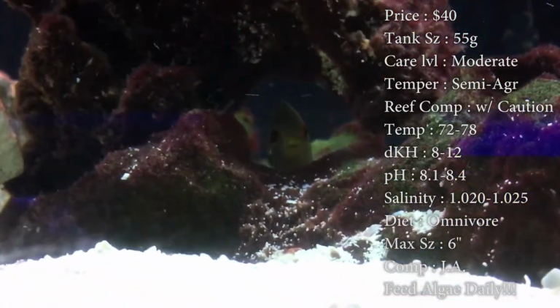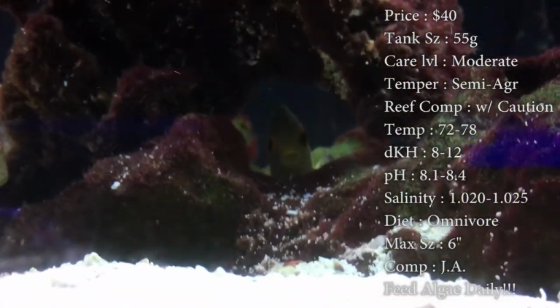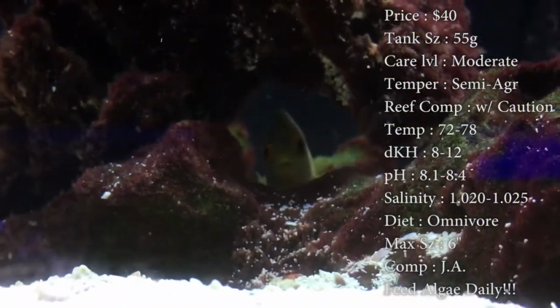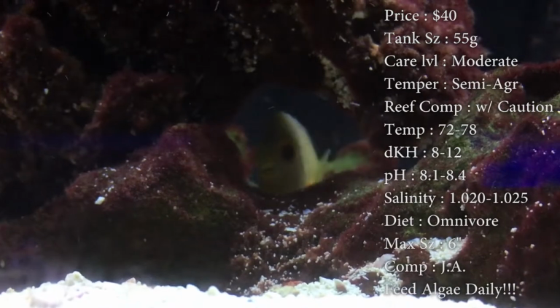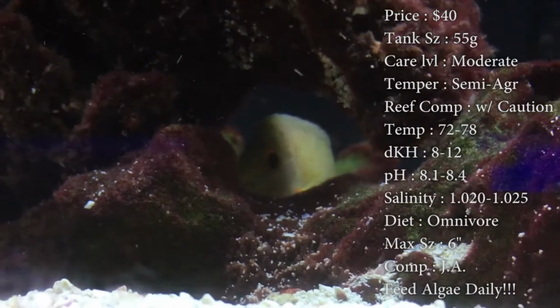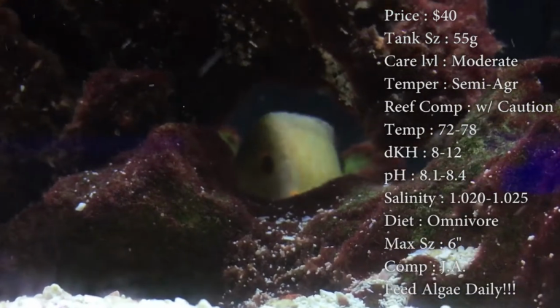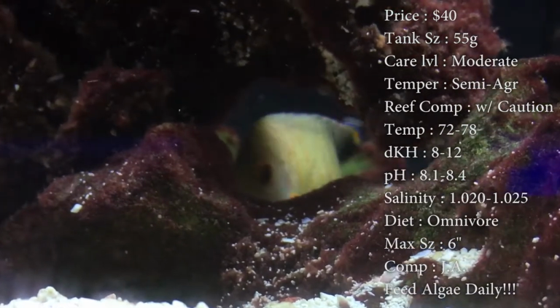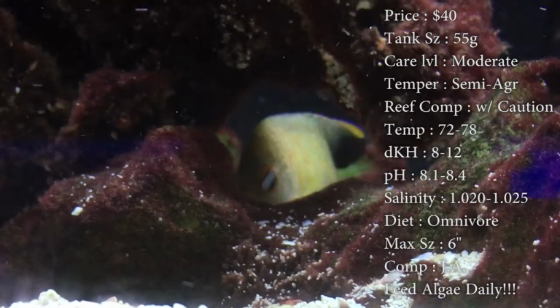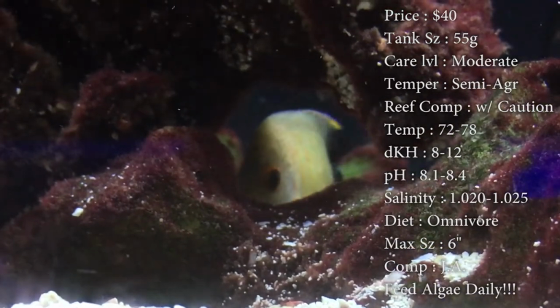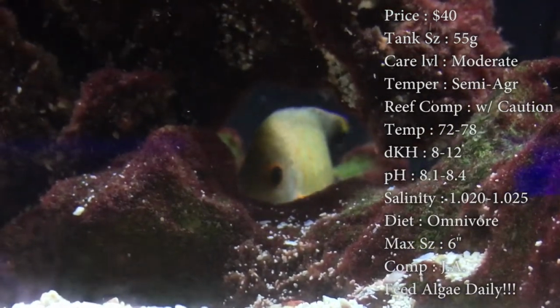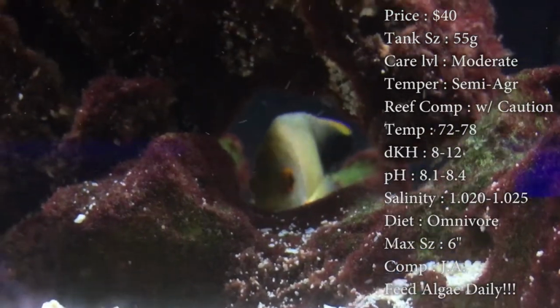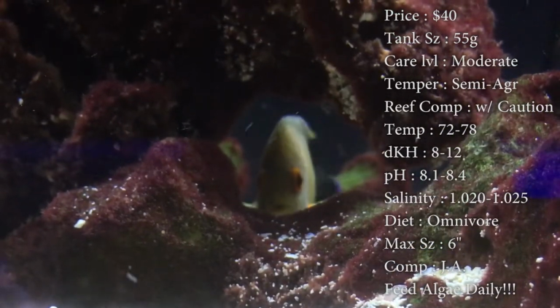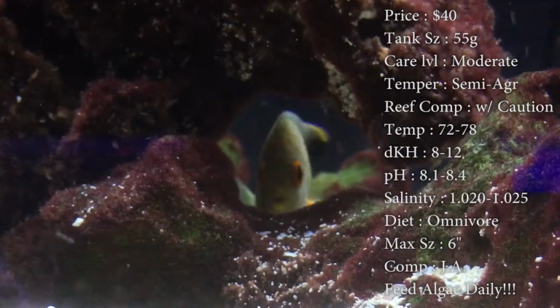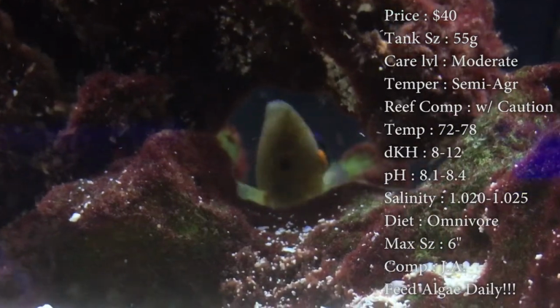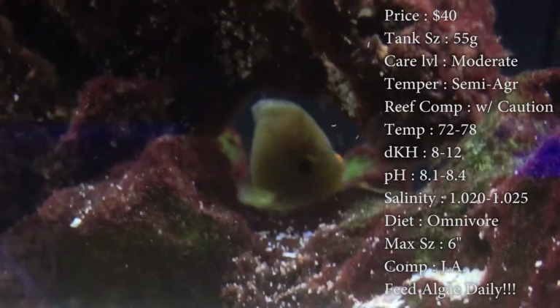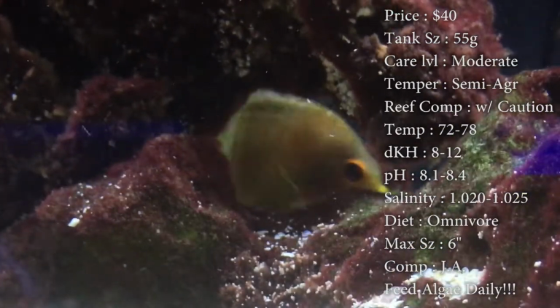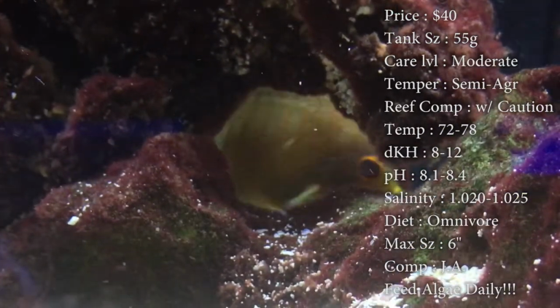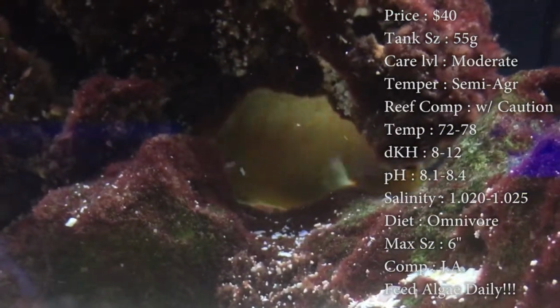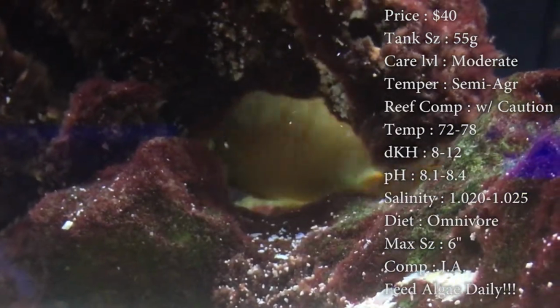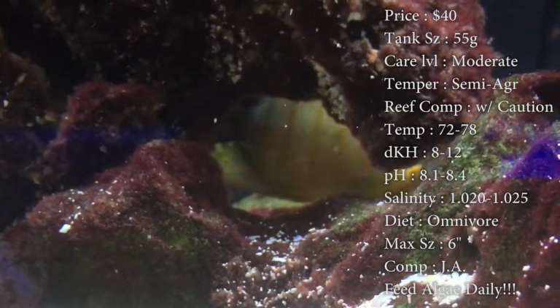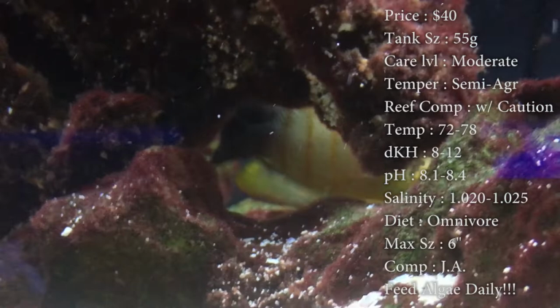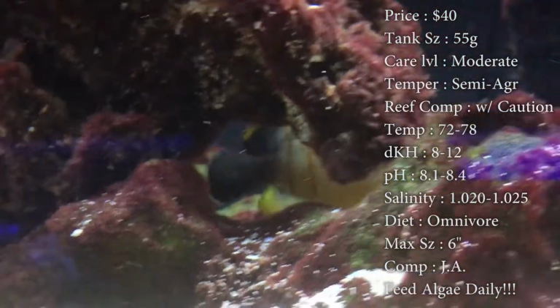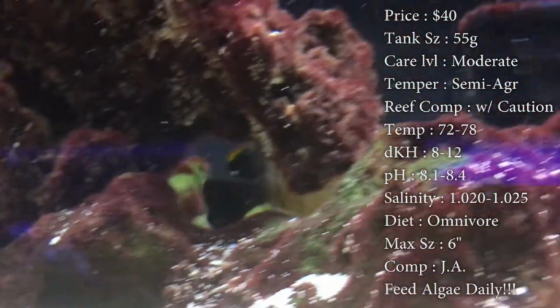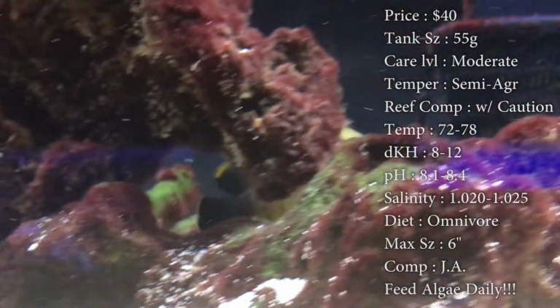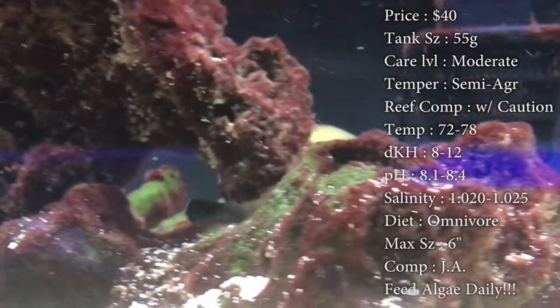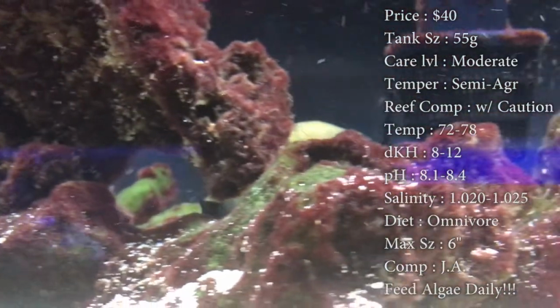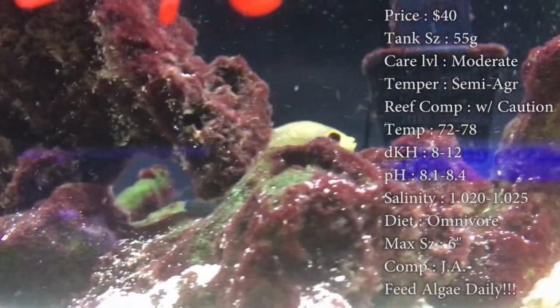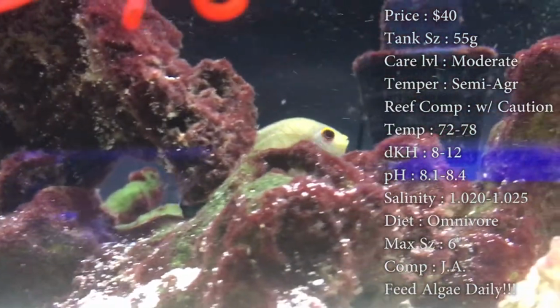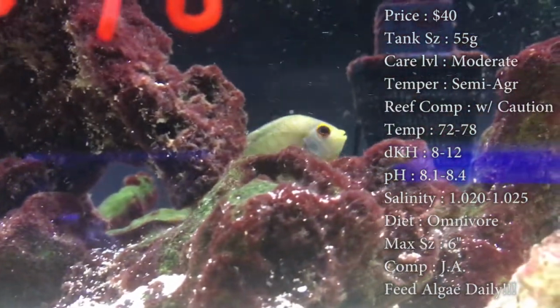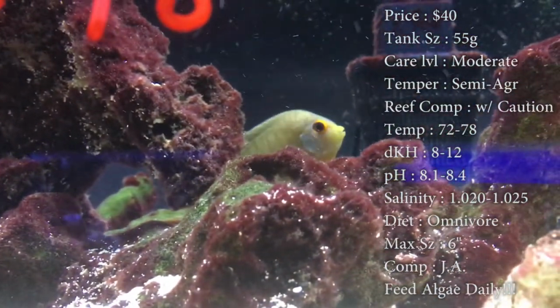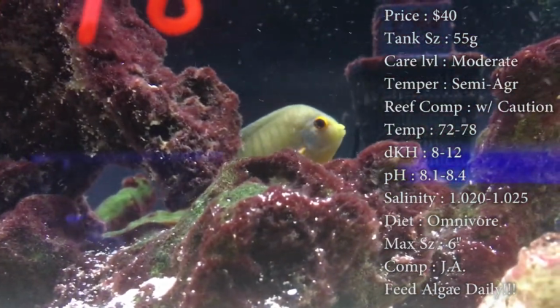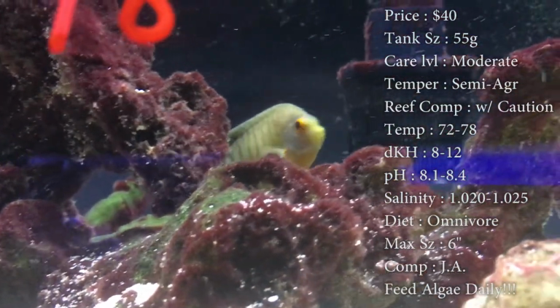Temperature: keep it 72 to 78. DKH 8 to 12, pH 8.1 to 8.4, and your salinity 1.020 to 1.025. All that's normal.